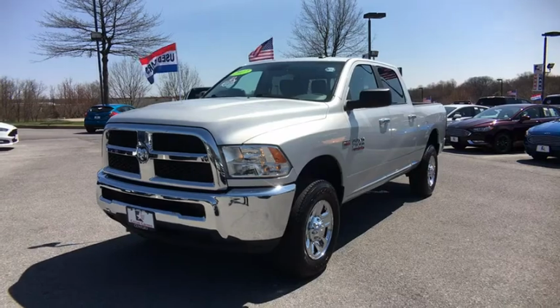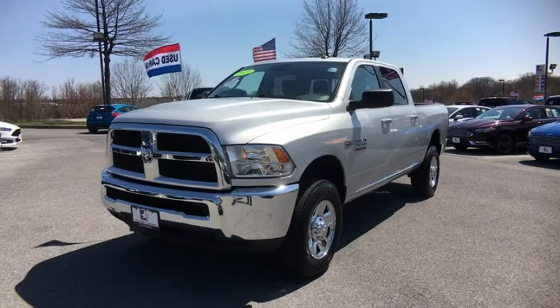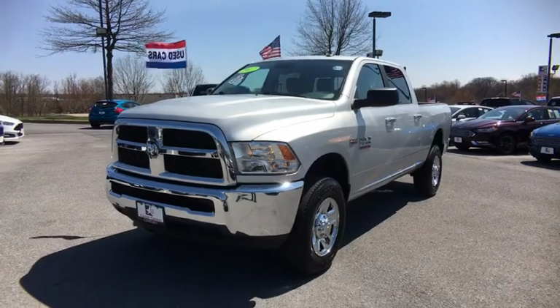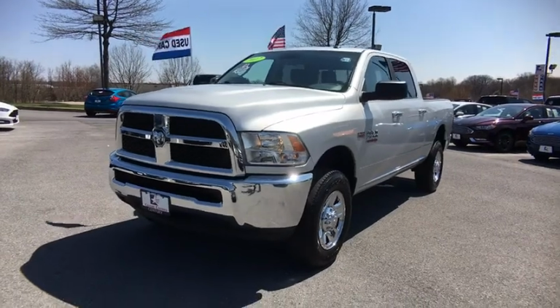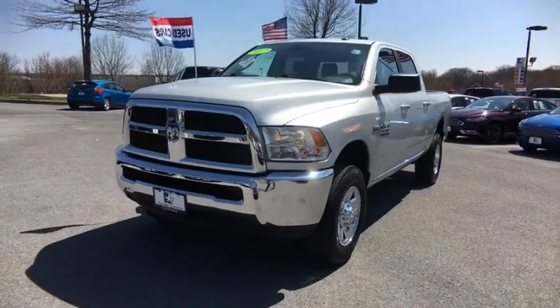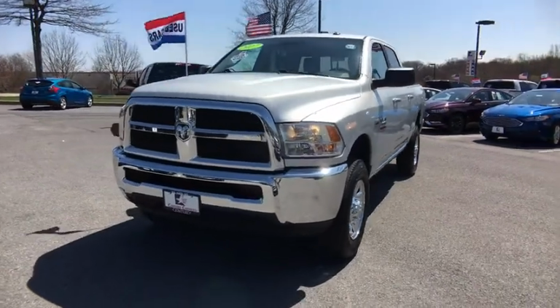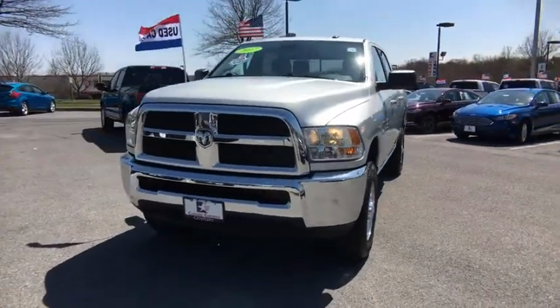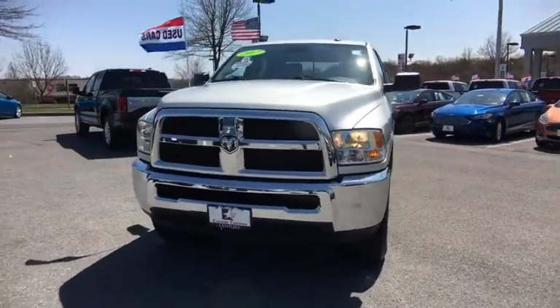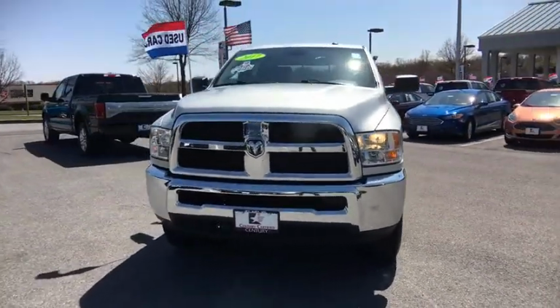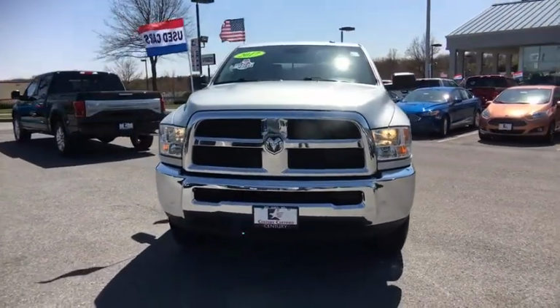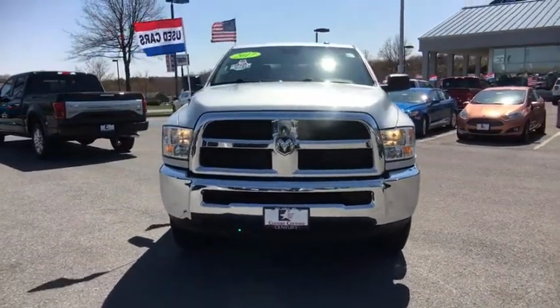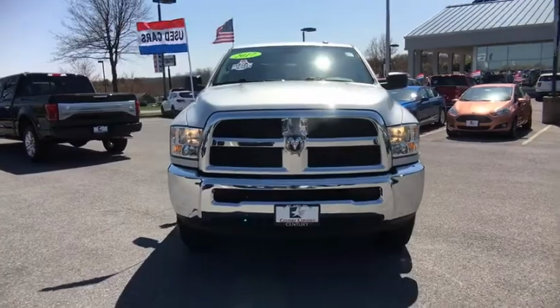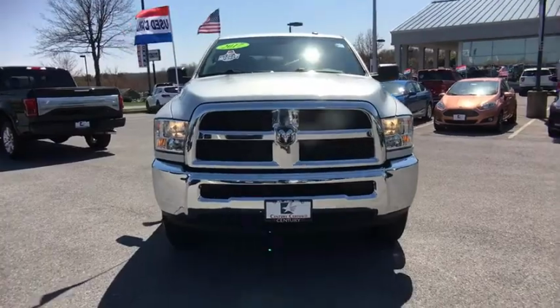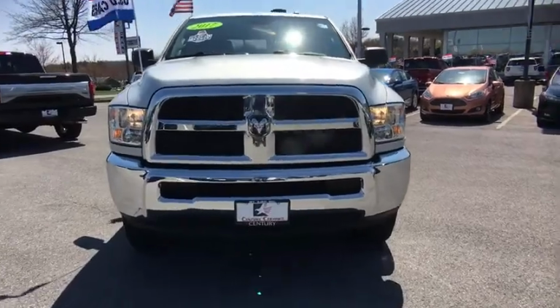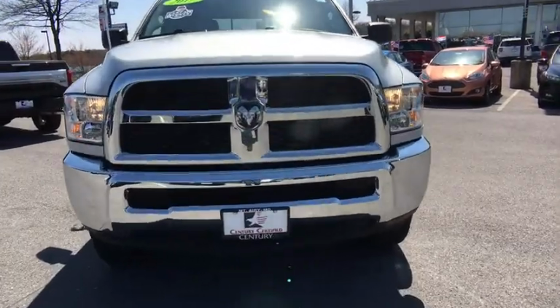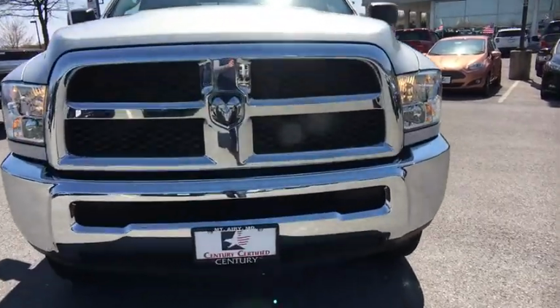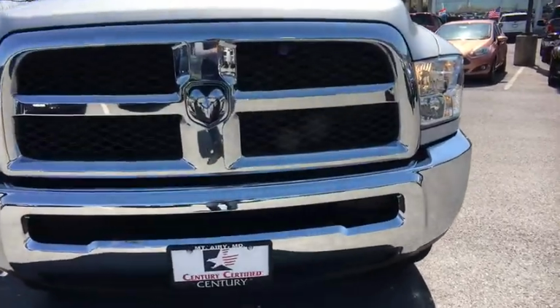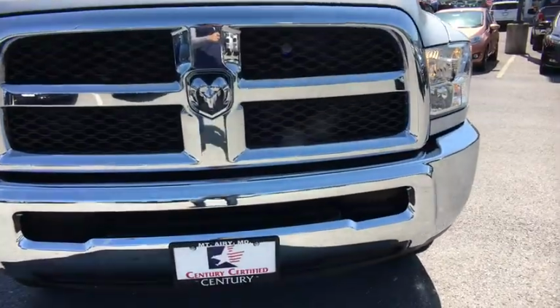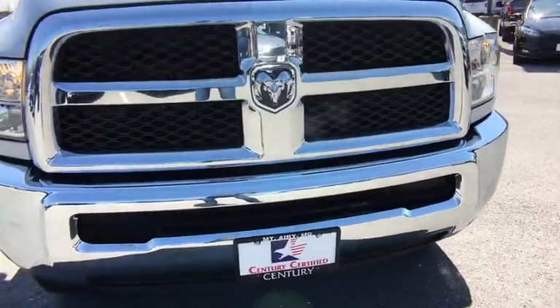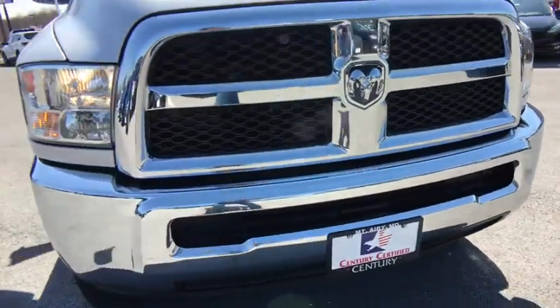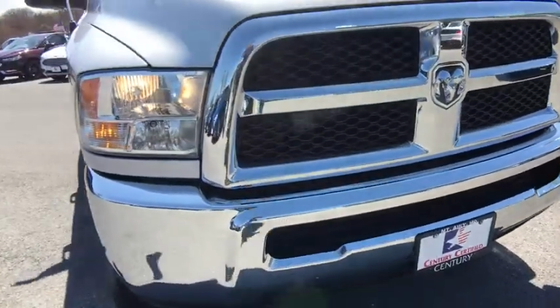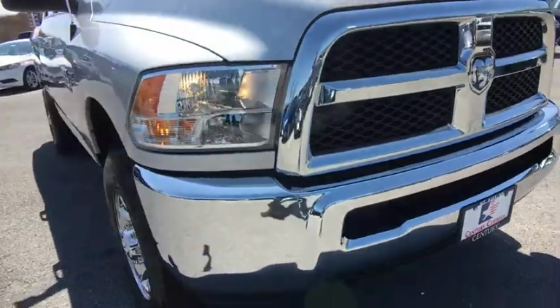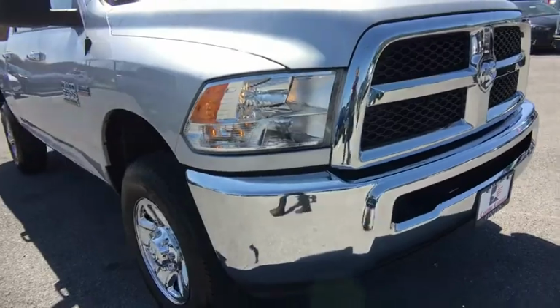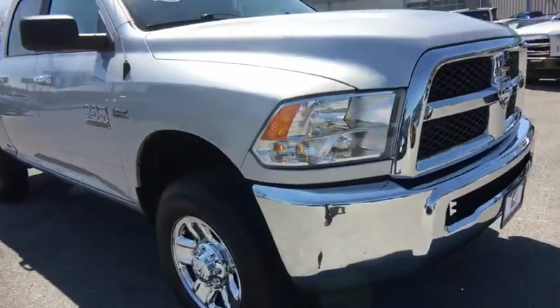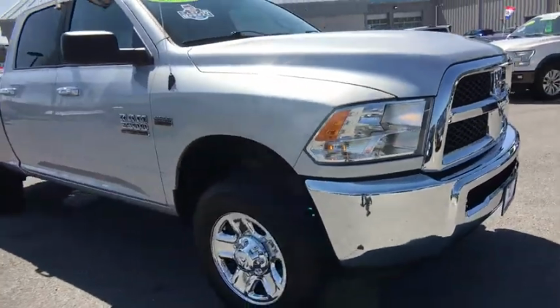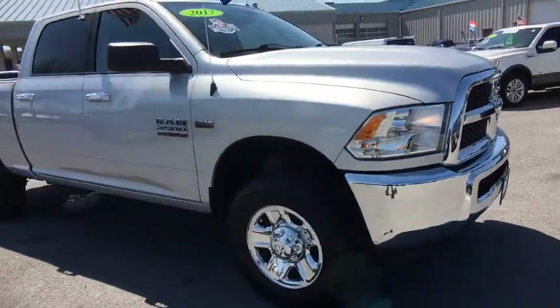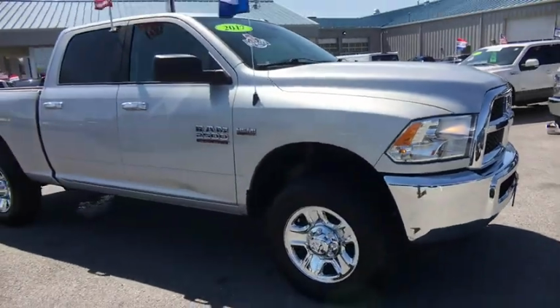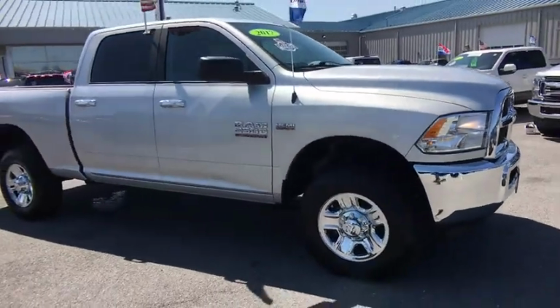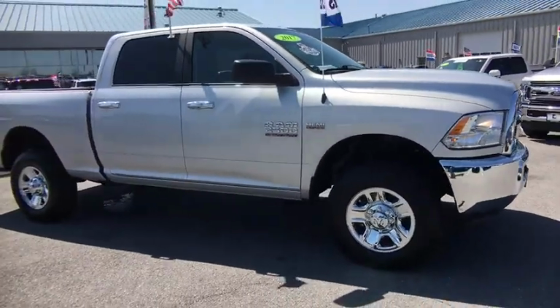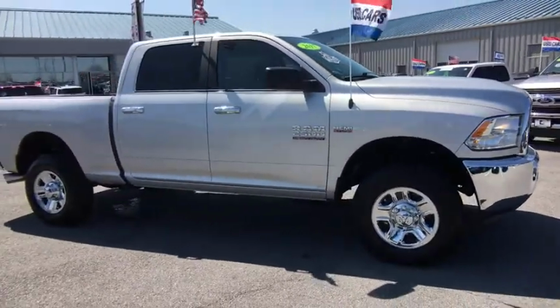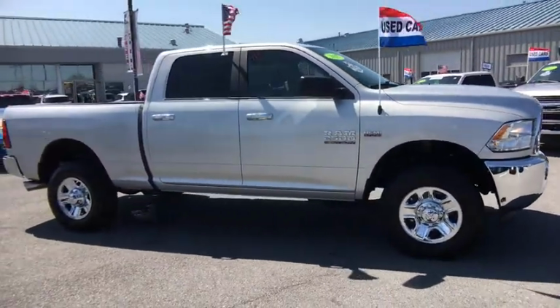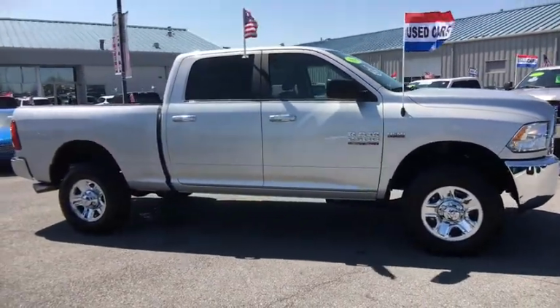The 2017 Ram 2500. Ram 2500 is the 2010 truck of the year winner. It's the hardest working truck in the tow business. This vehicle has less than 25,000 miles. Here are some of this vehicle's great options.